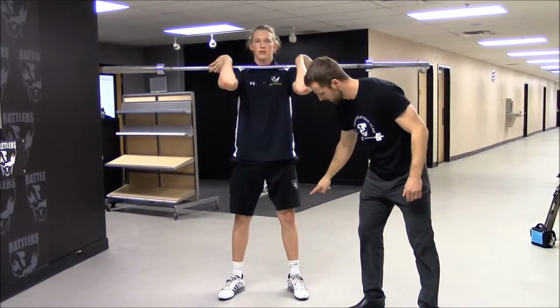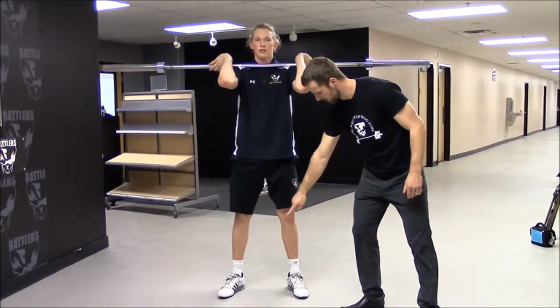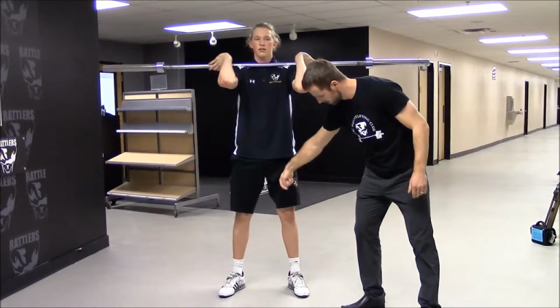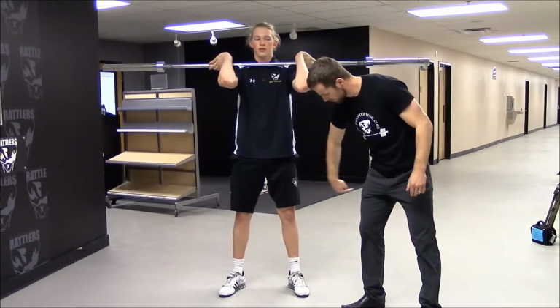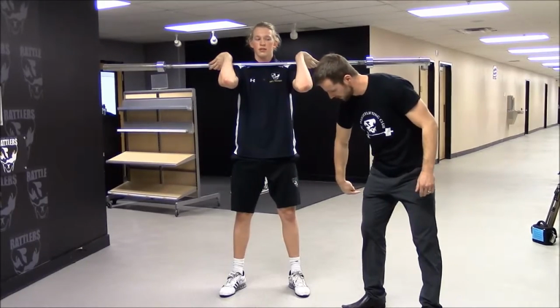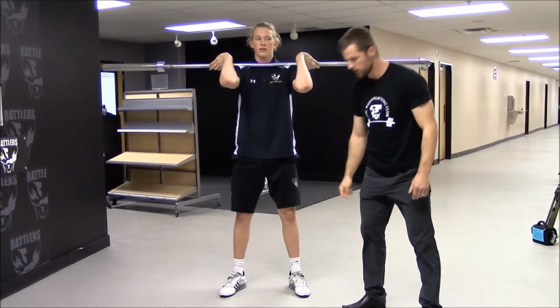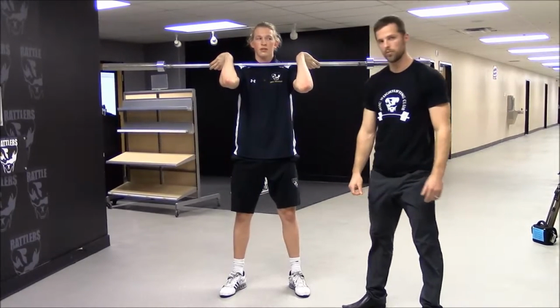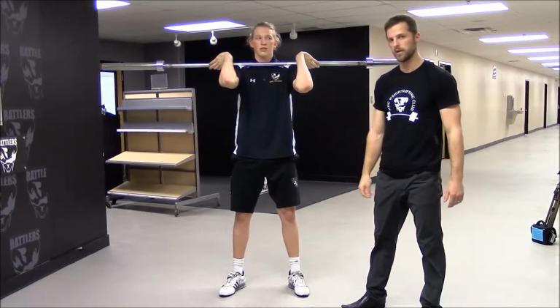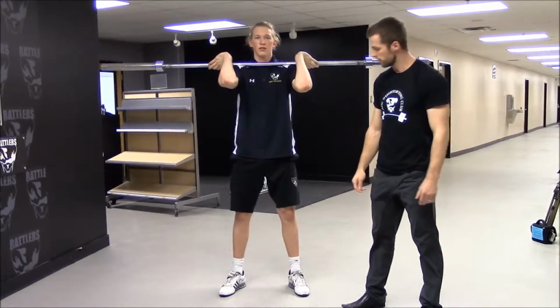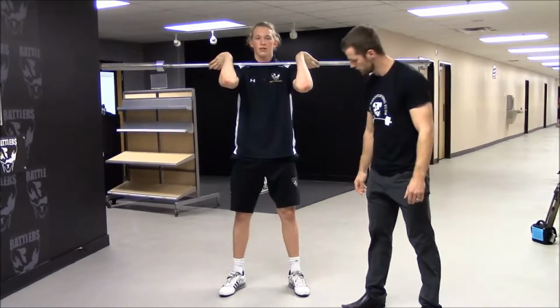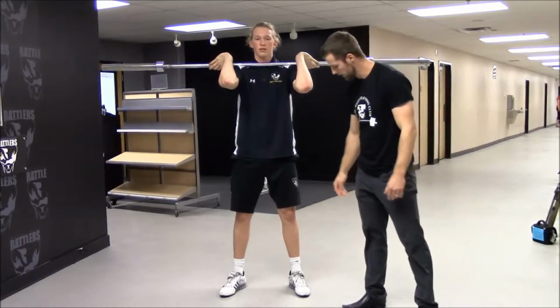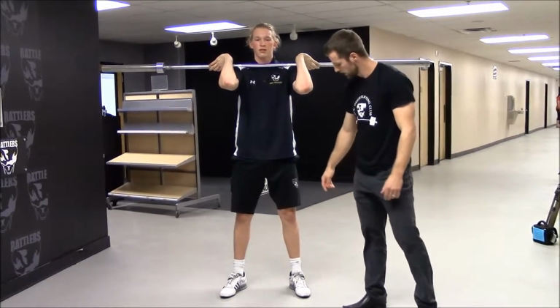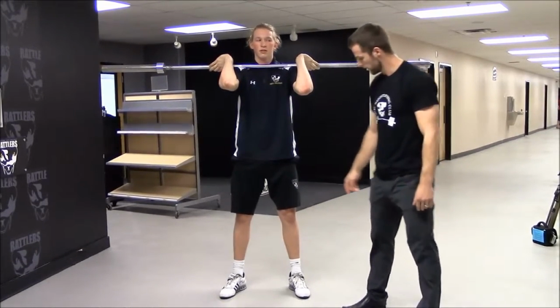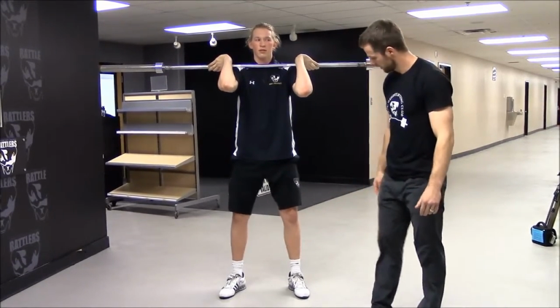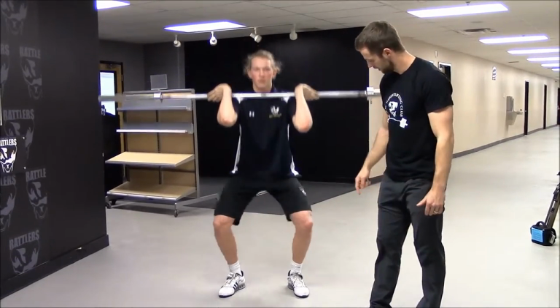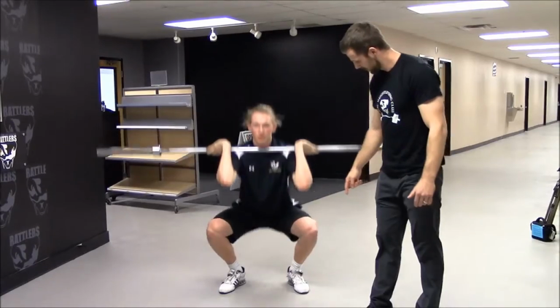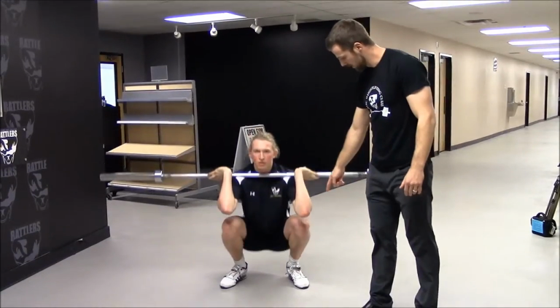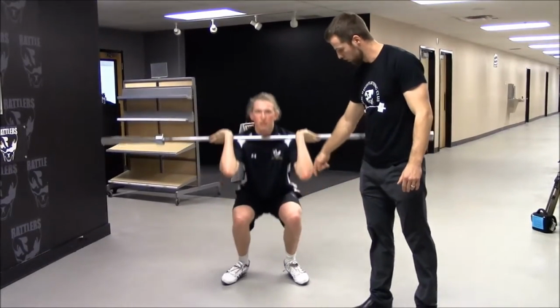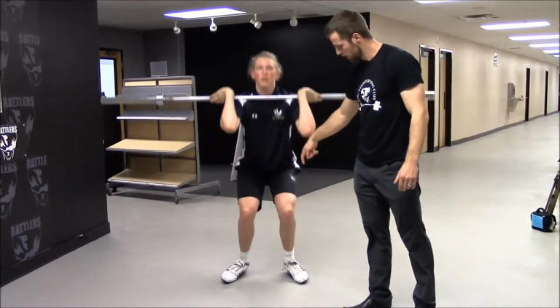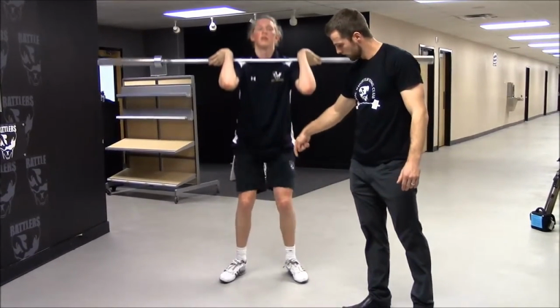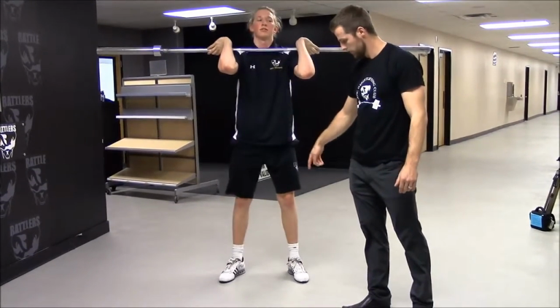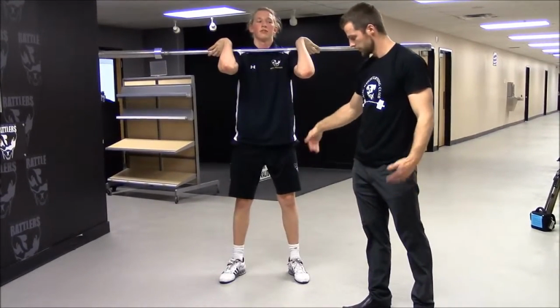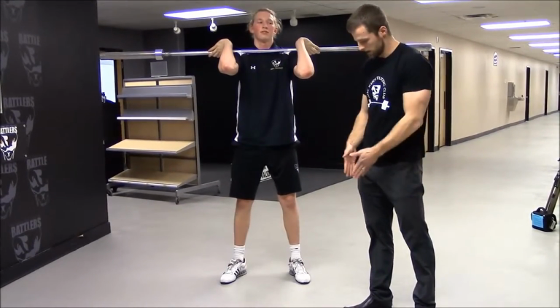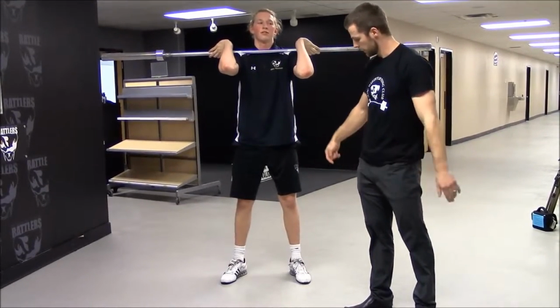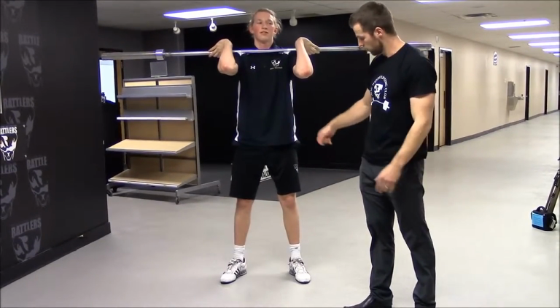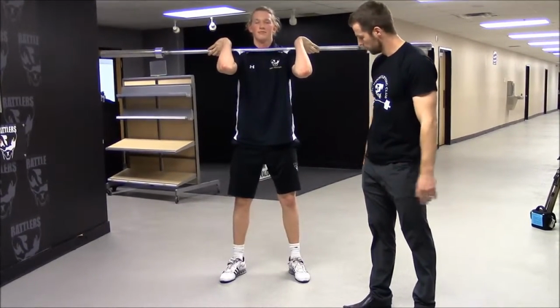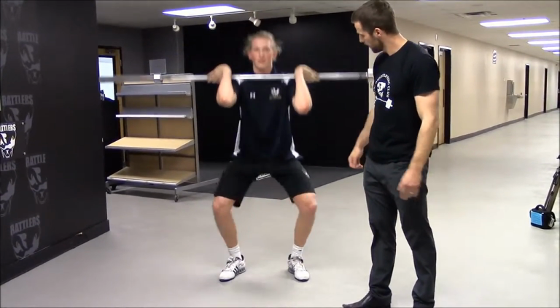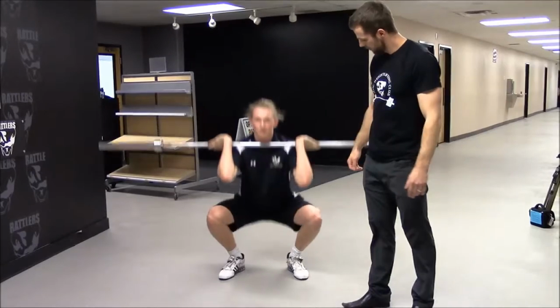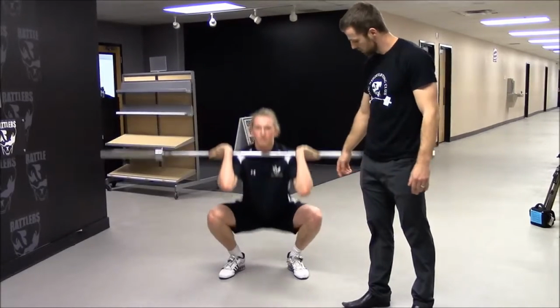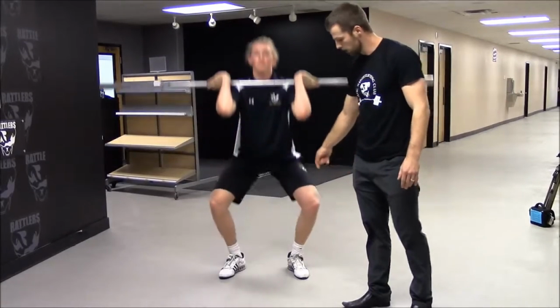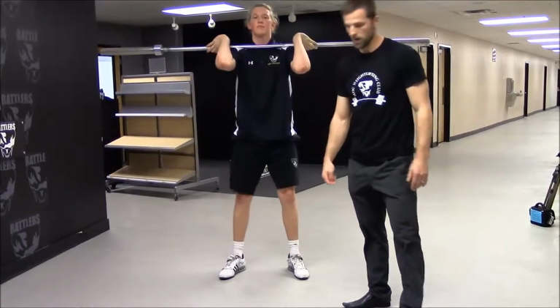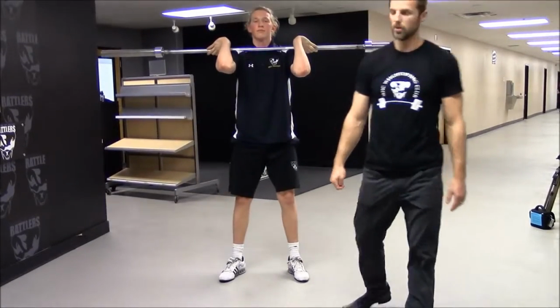If the knees are traveling in or out, we're putting unnecessary tension on the knee. The knees should go right over top of the toes — directly over top.